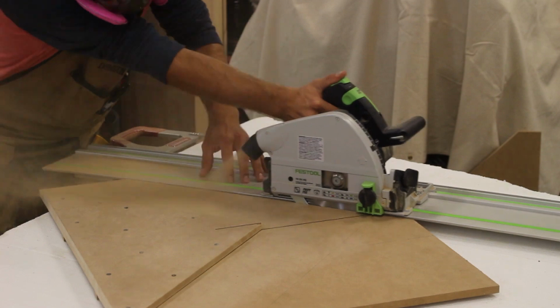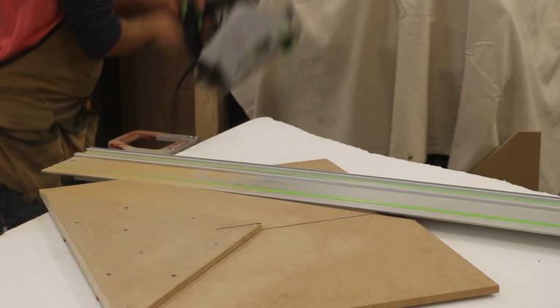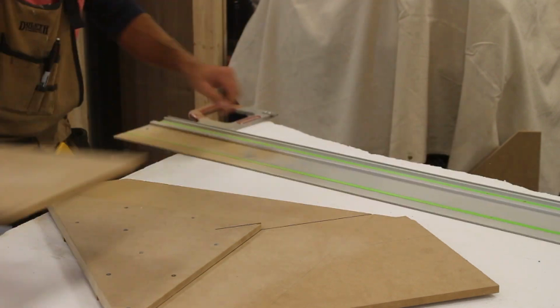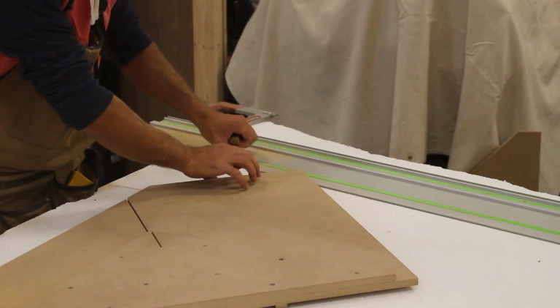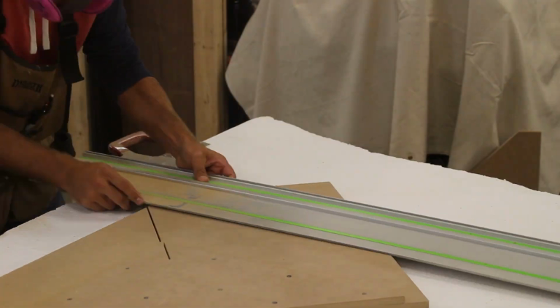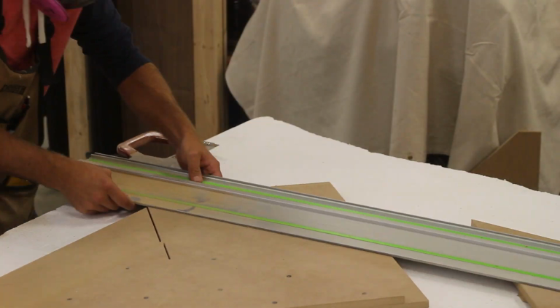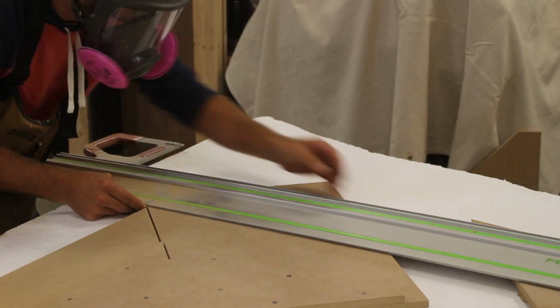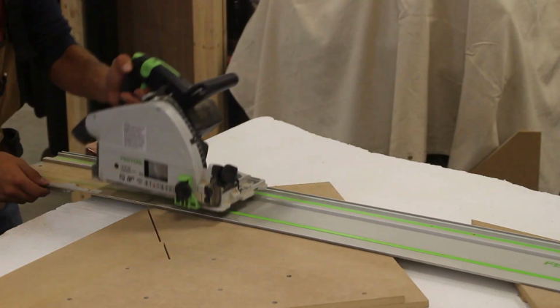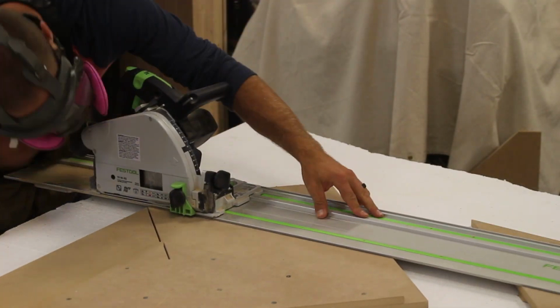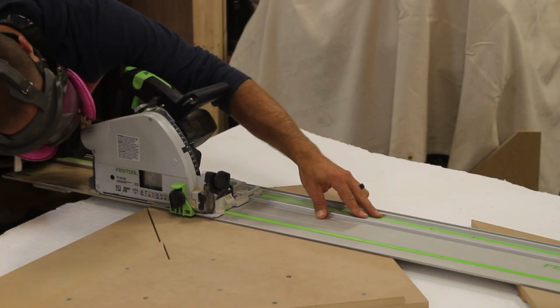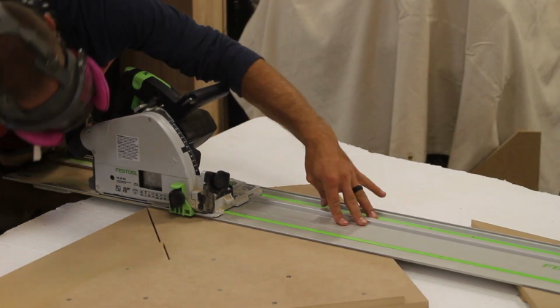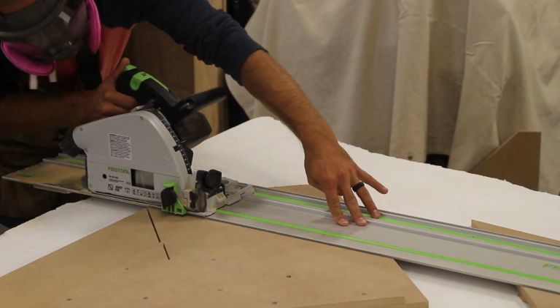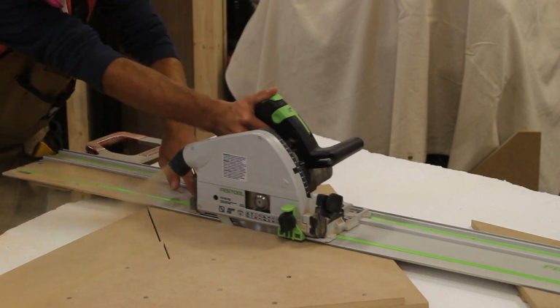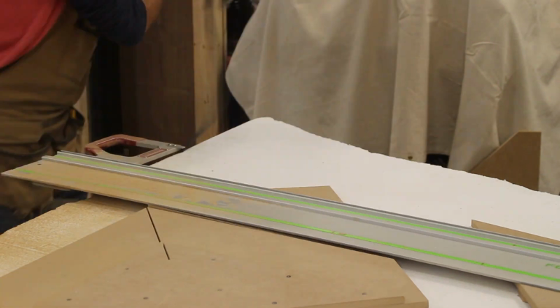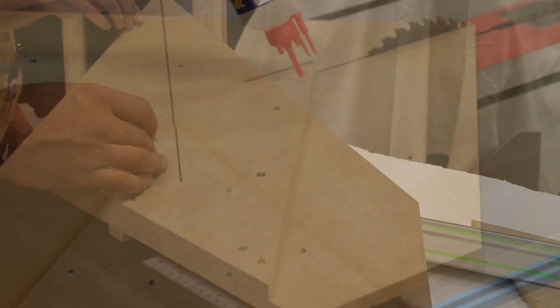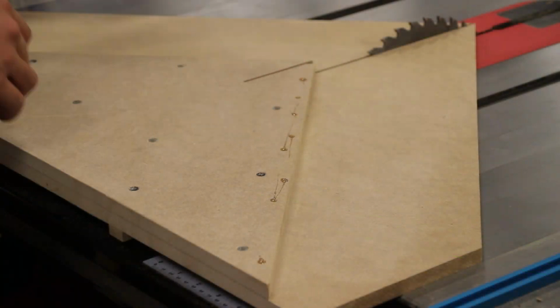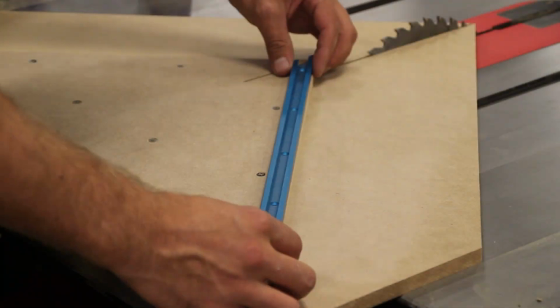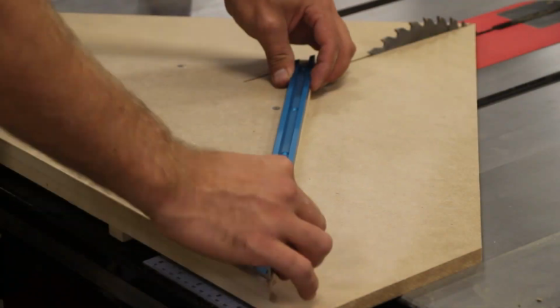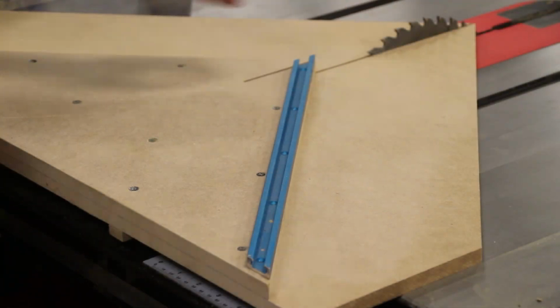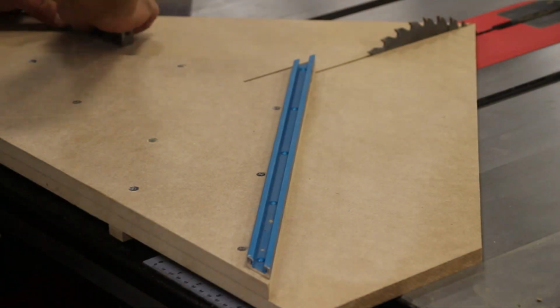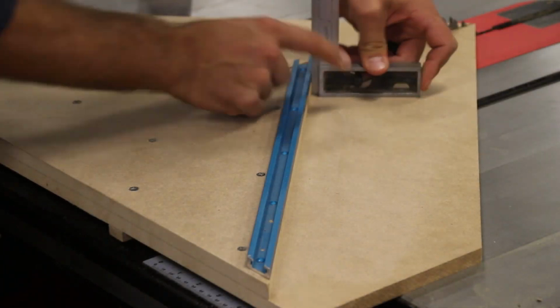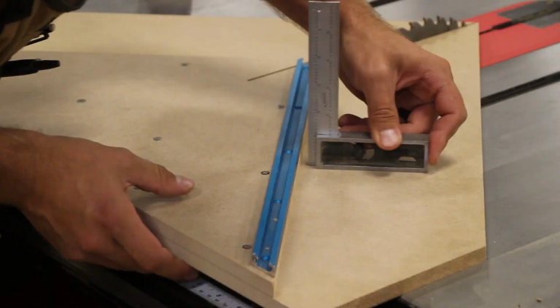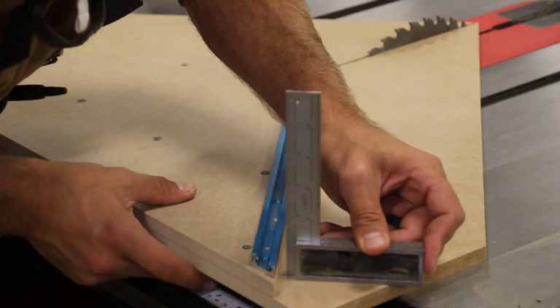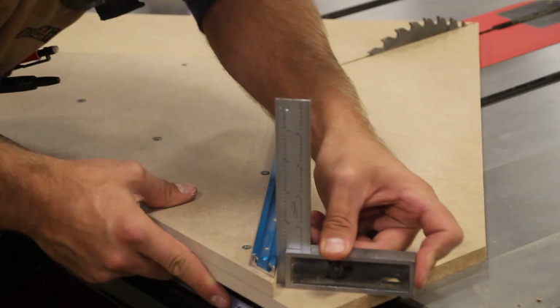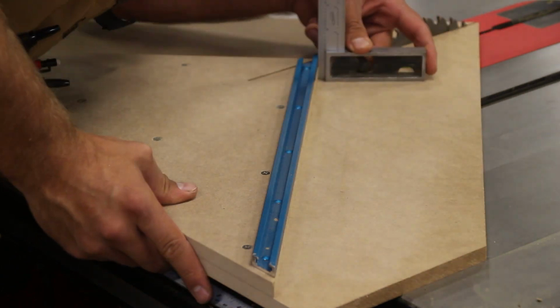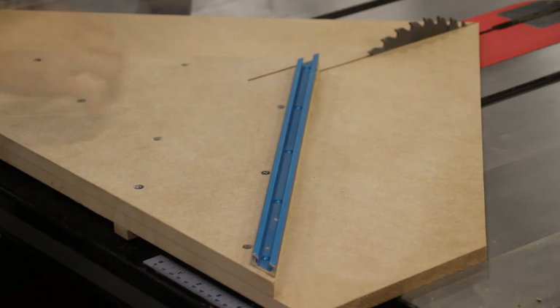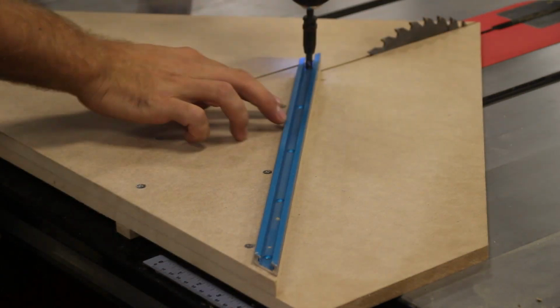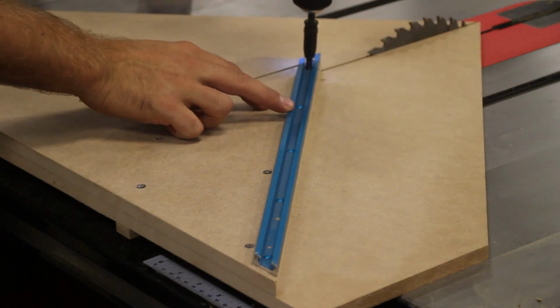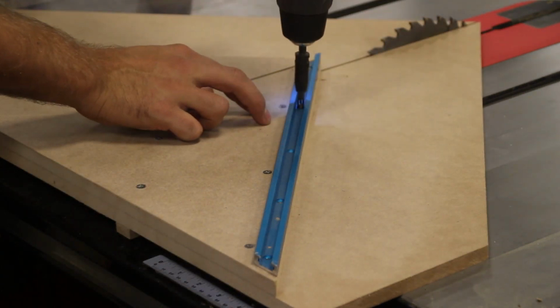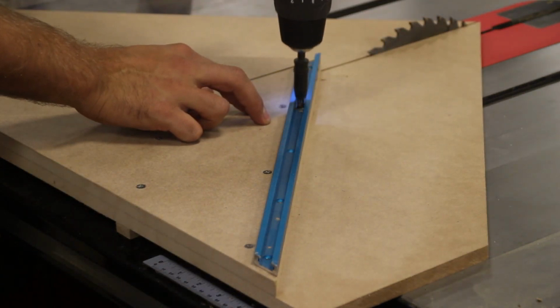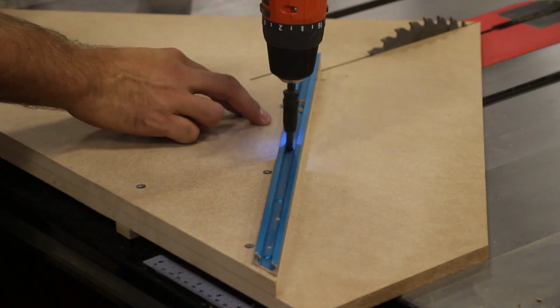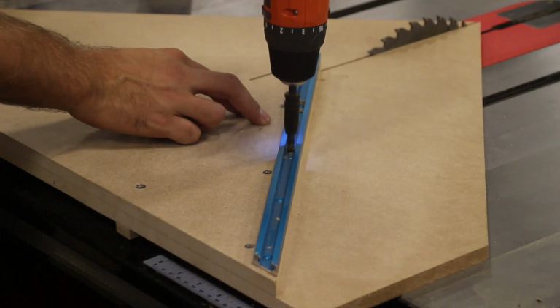I trim off the corners of the jig to make it lighter and easier to maneuver. A couple dabs of CA glue to temporarily hold the t-track in place, and then I come back and using a self-centered drill bit, drill a pilot hole for the mounting screws.